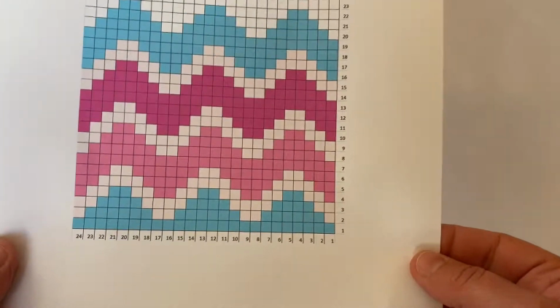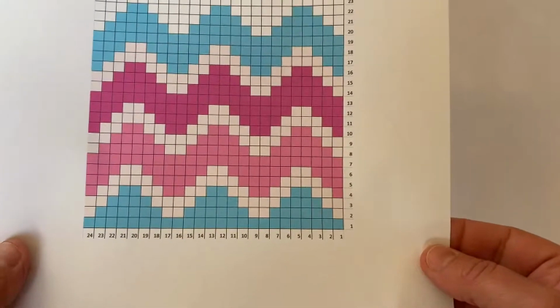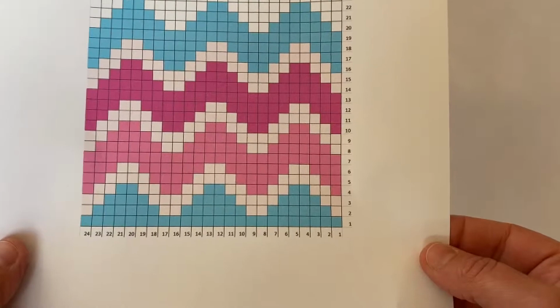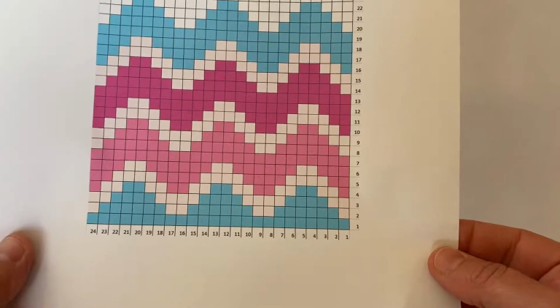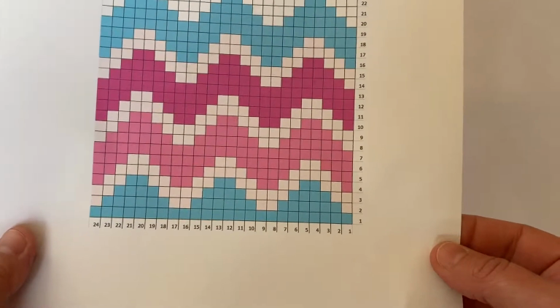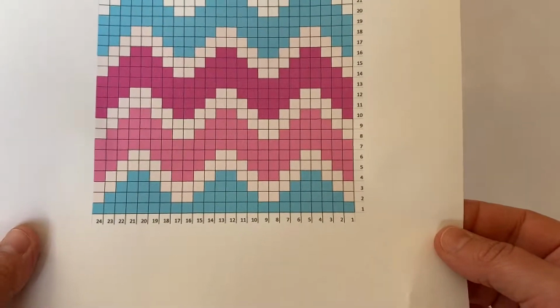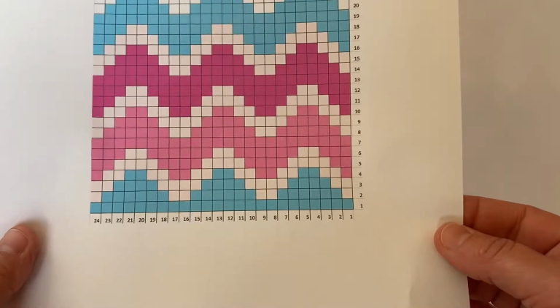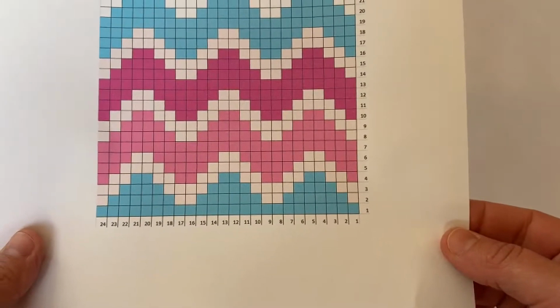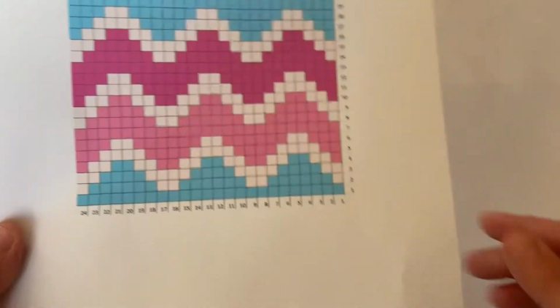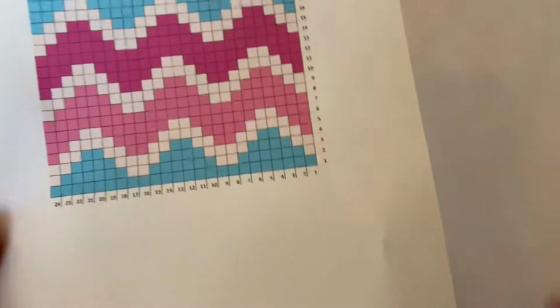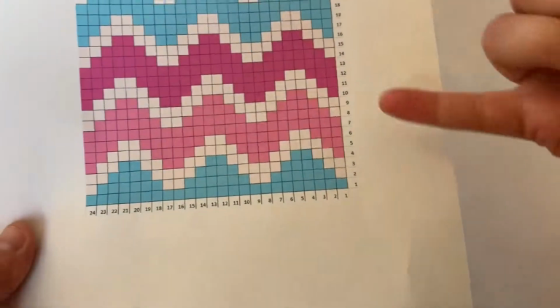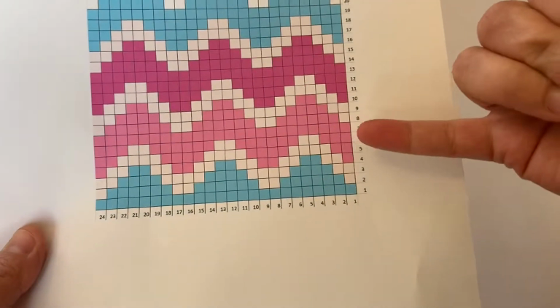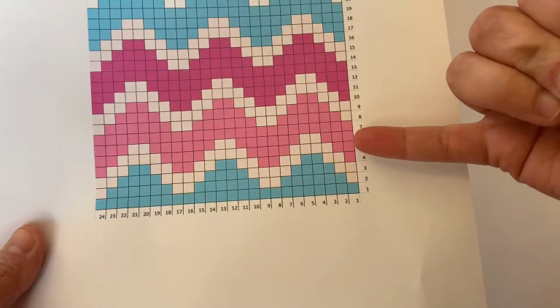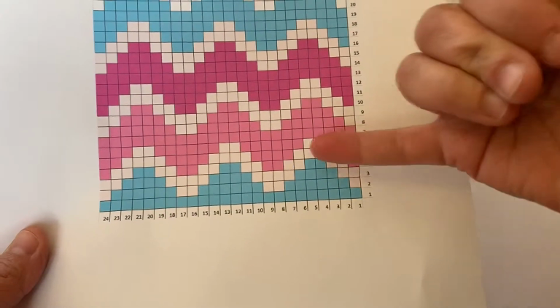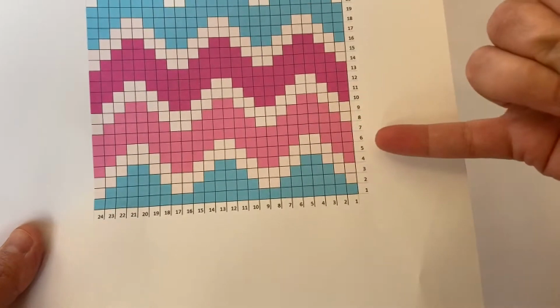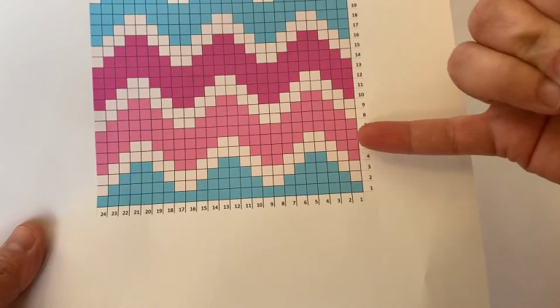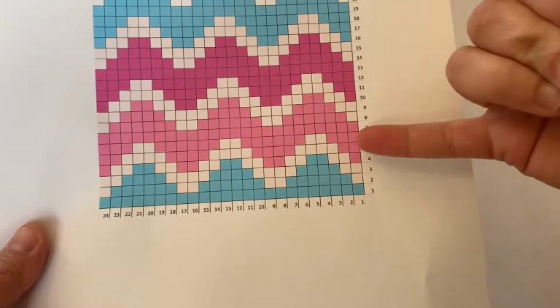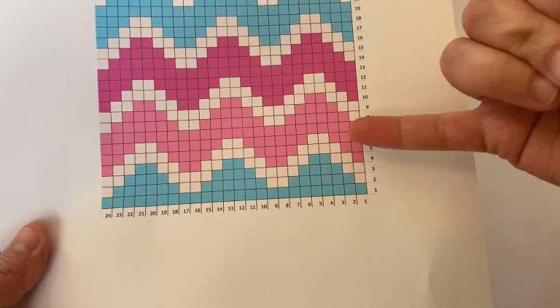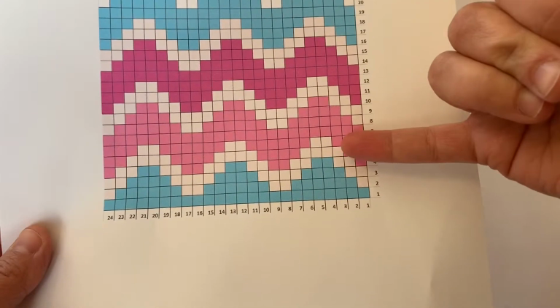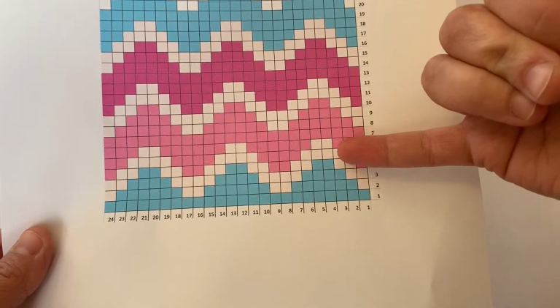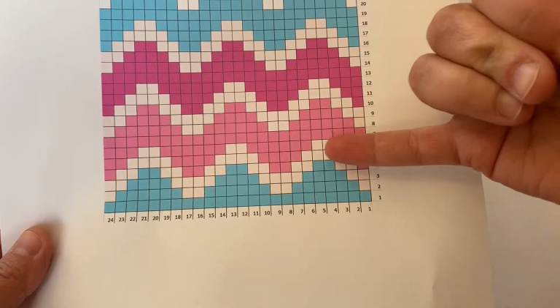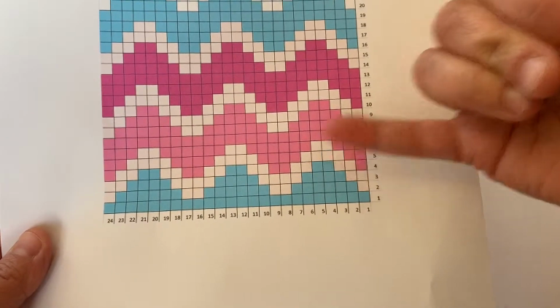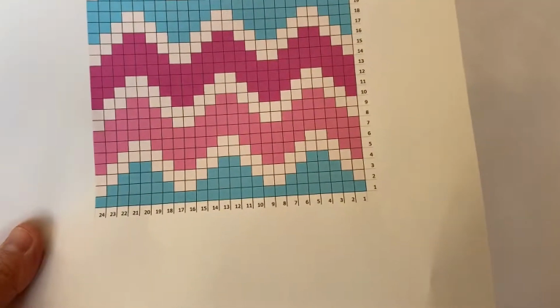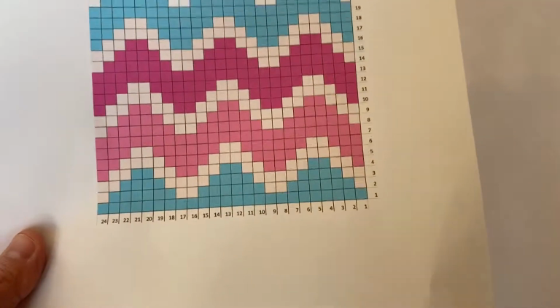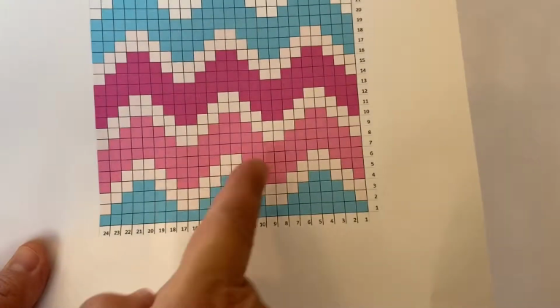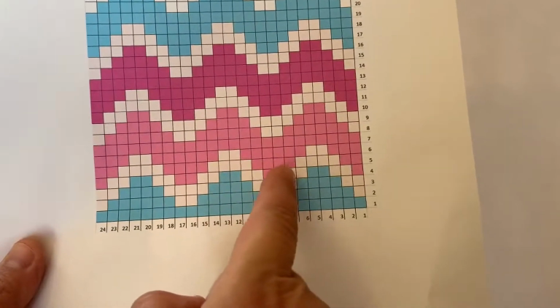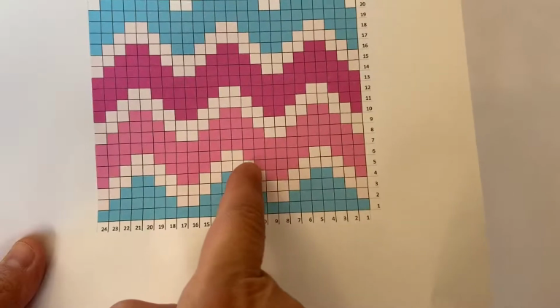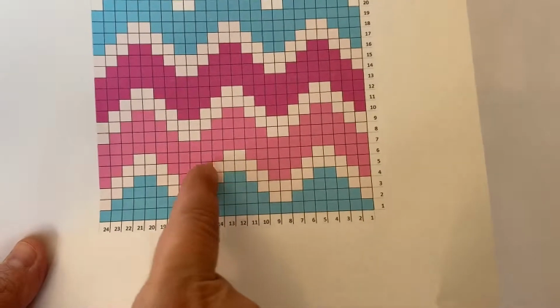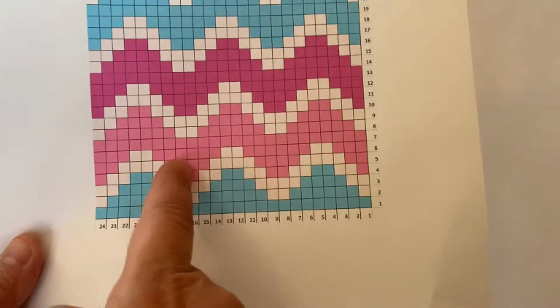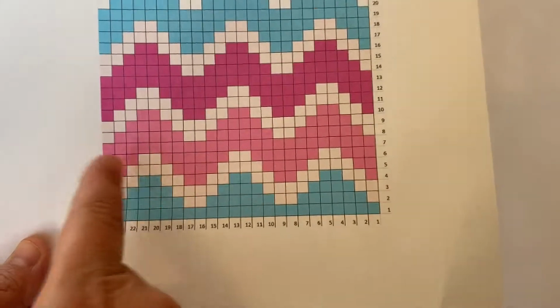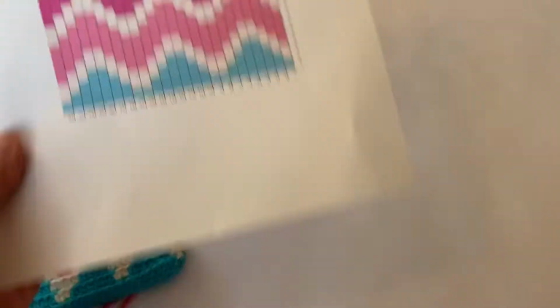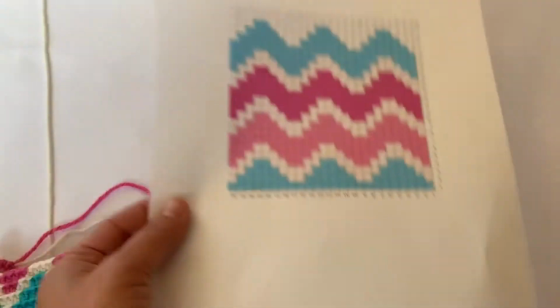I'm doing a chevron striped kind of pattern here and right now the round that I'm working on is four white stitches, four pink stitches, four white, four pink, four white, all the way around.